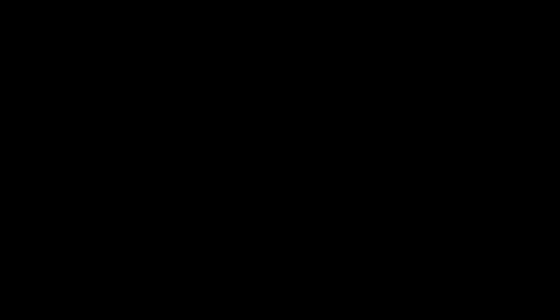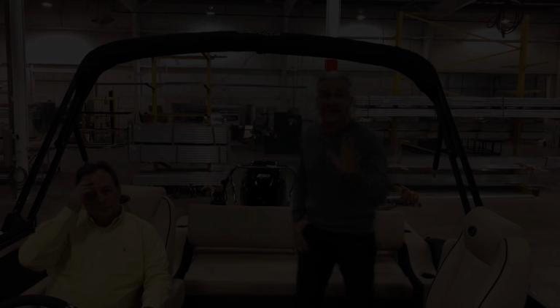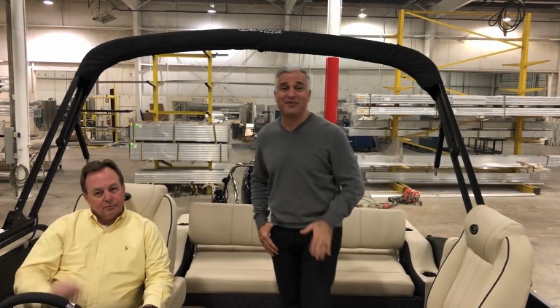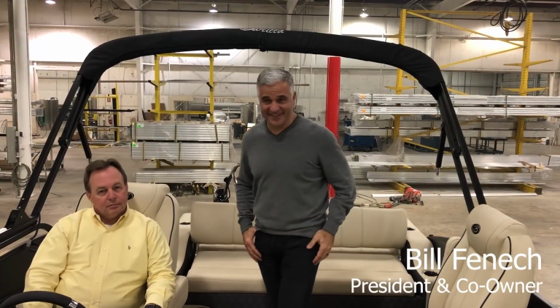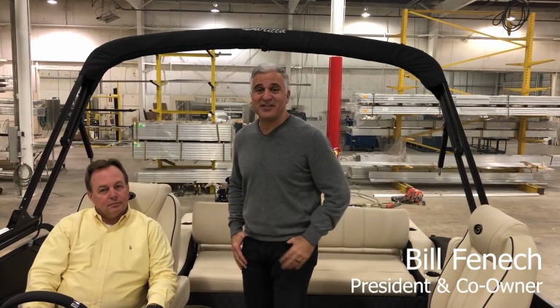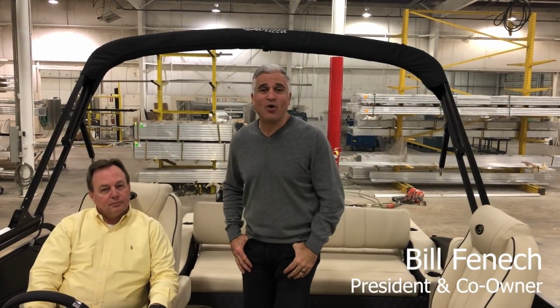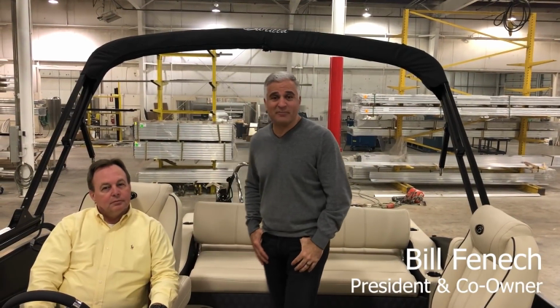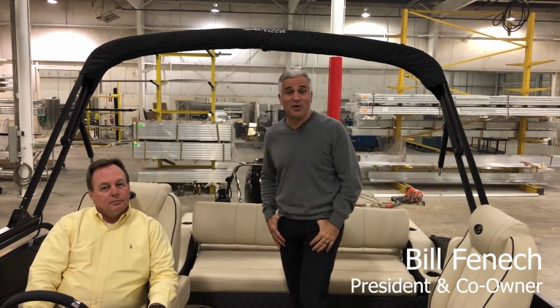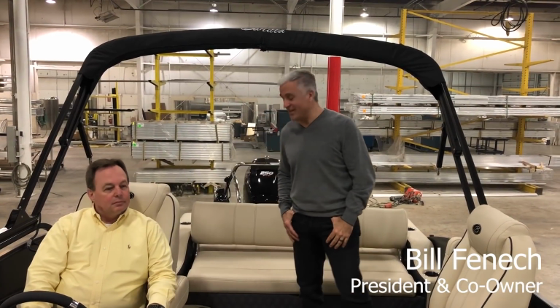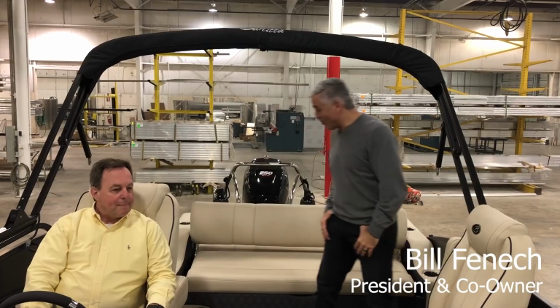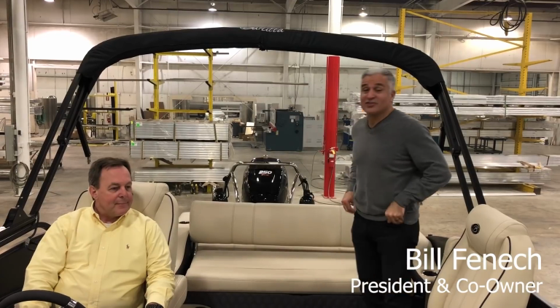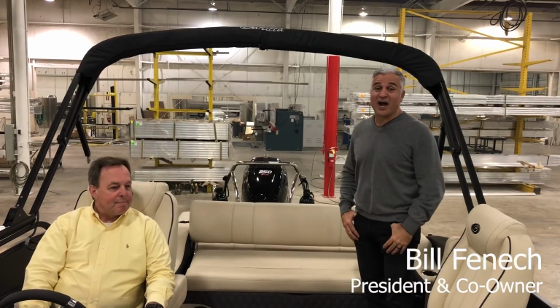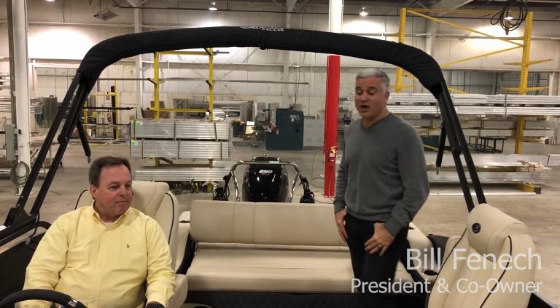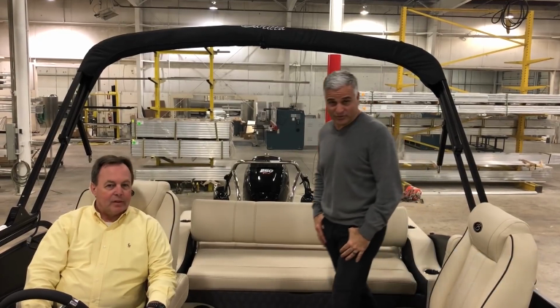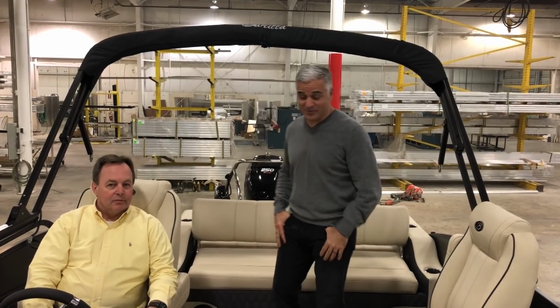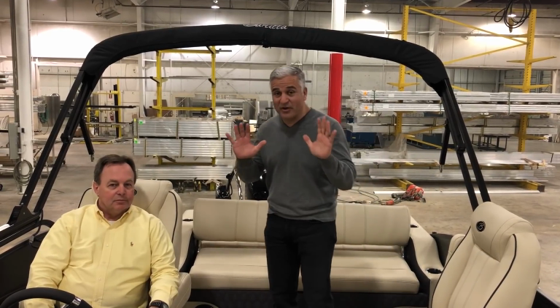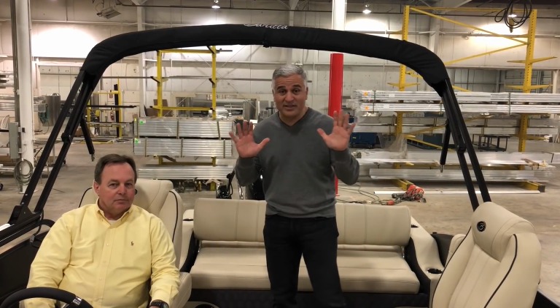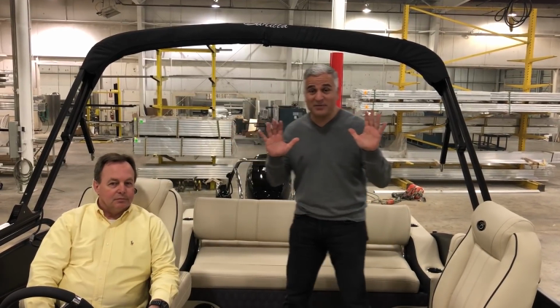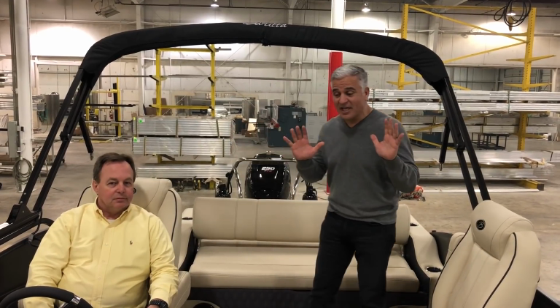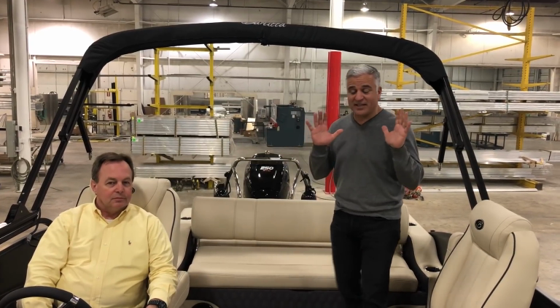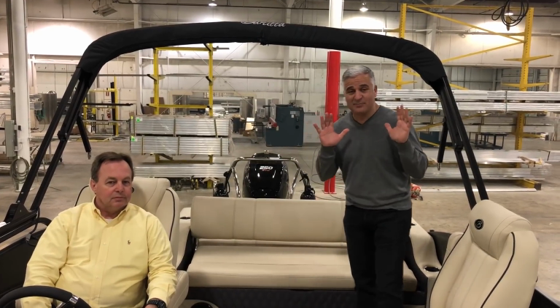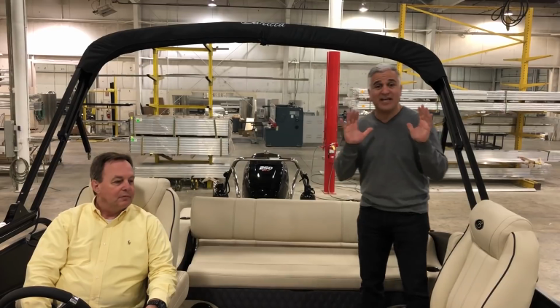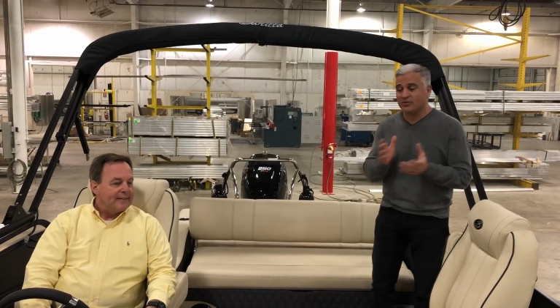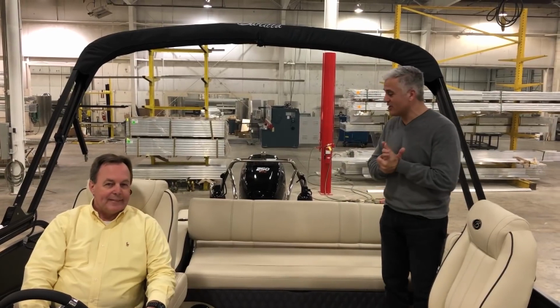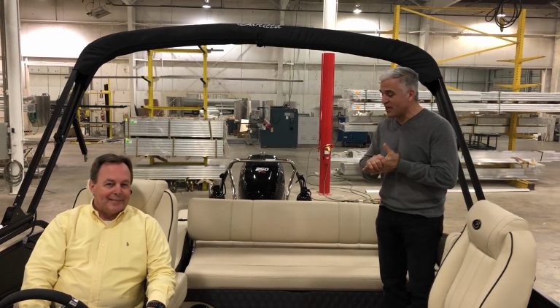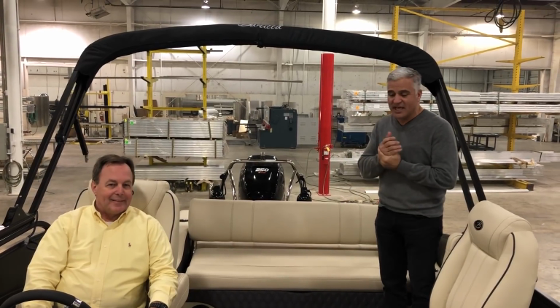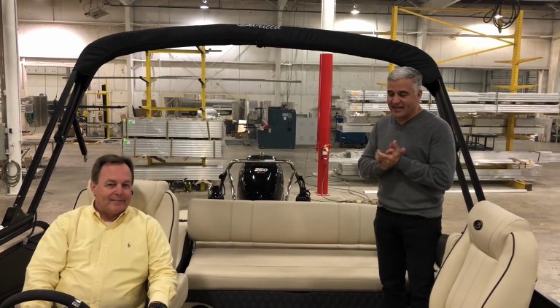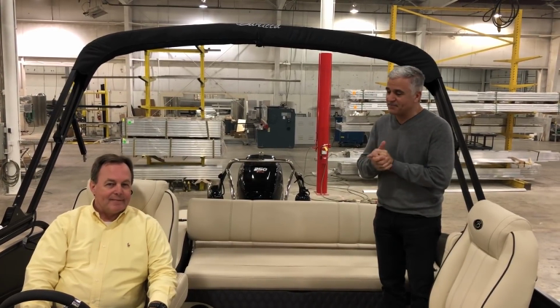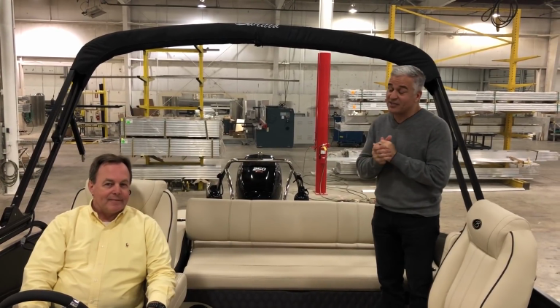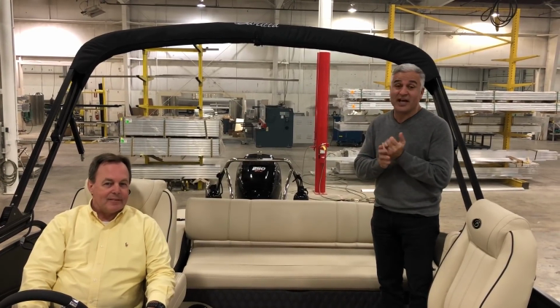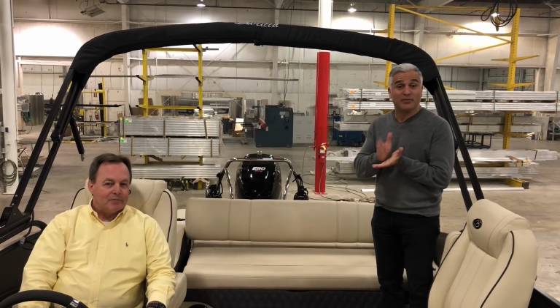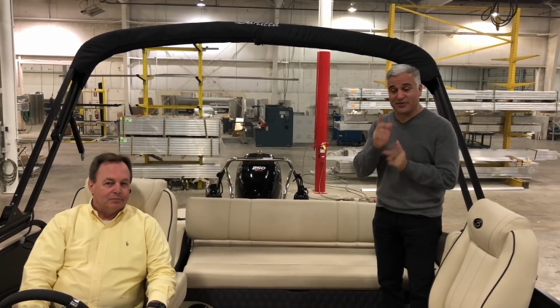Hey everybody, I'm Bill Fennec, President and Co-Owner of Barletta Boat Company. I want to show you our Ultra Lounge. I'm so proud of what we developed here and I think it's the absolute next generation in Ultra Lounges — I think it's really going to obsolete what is out there.